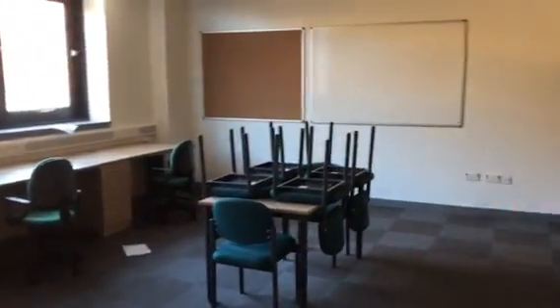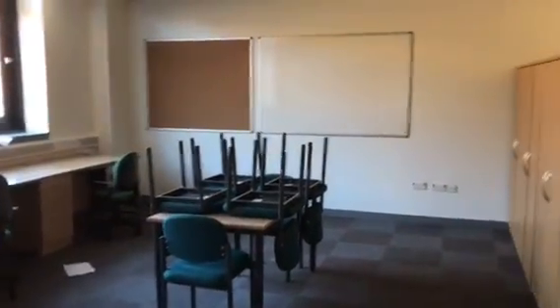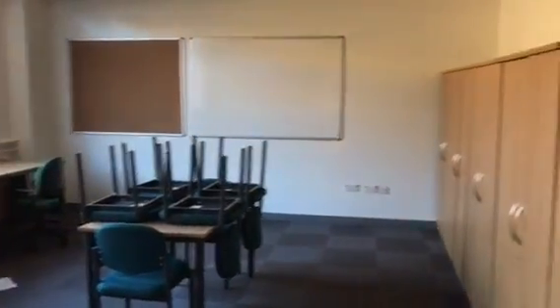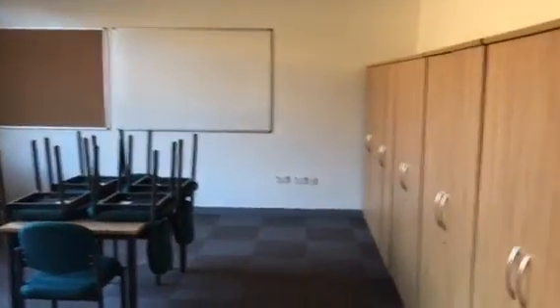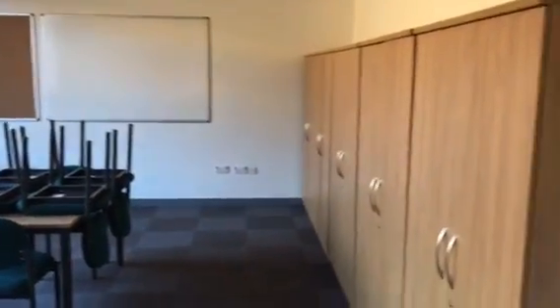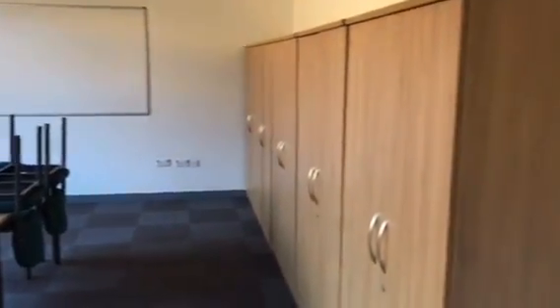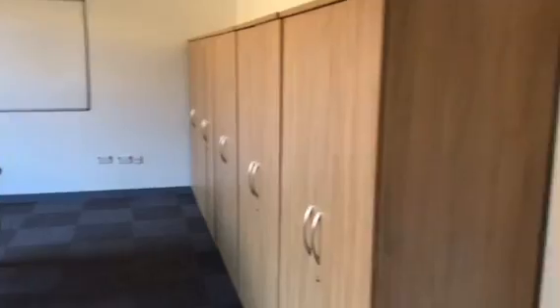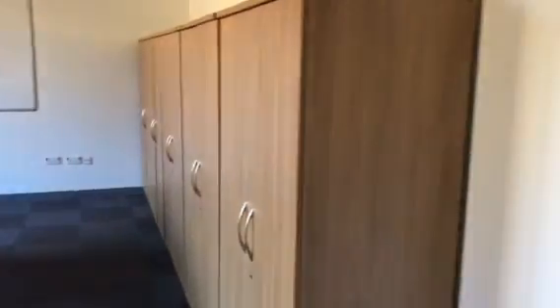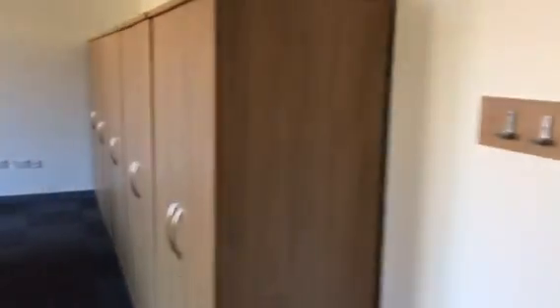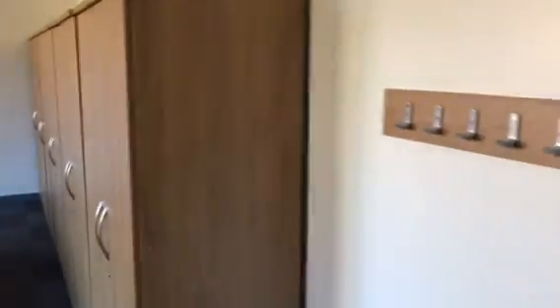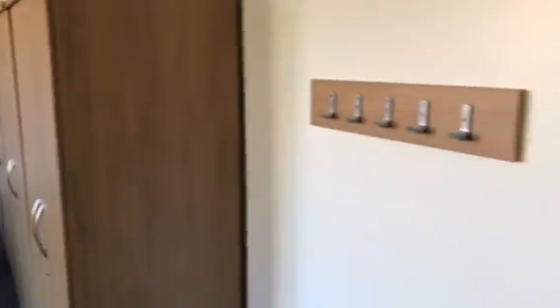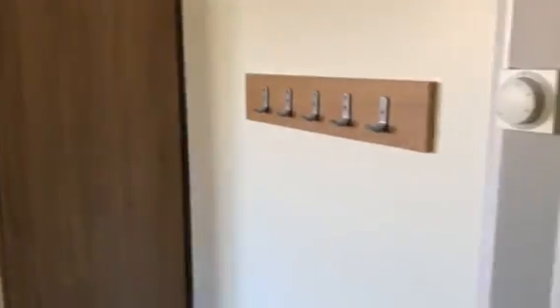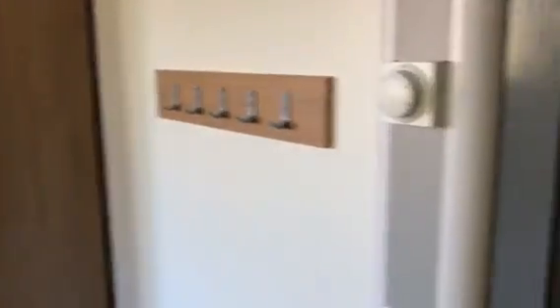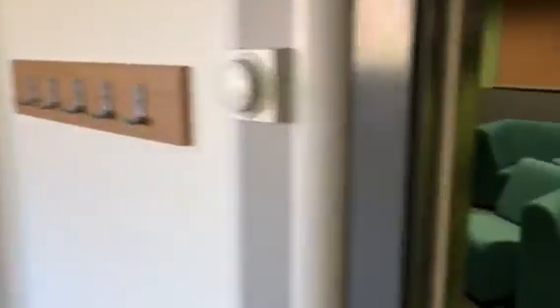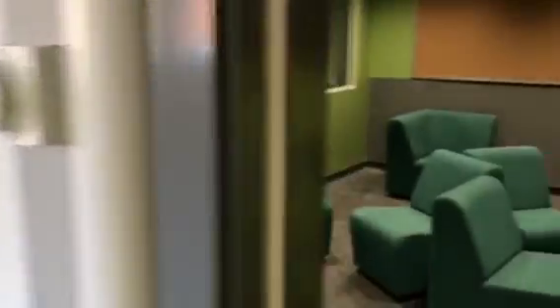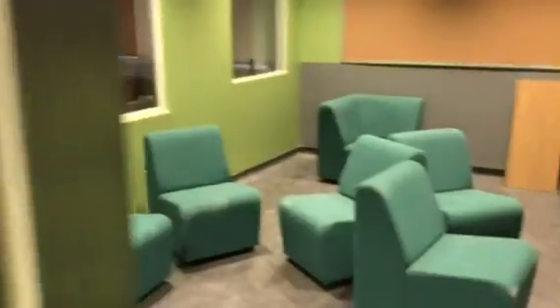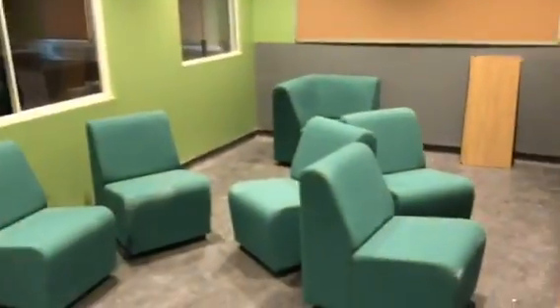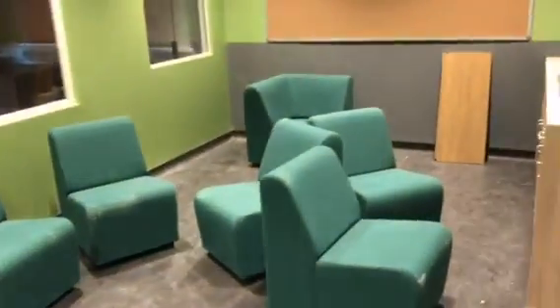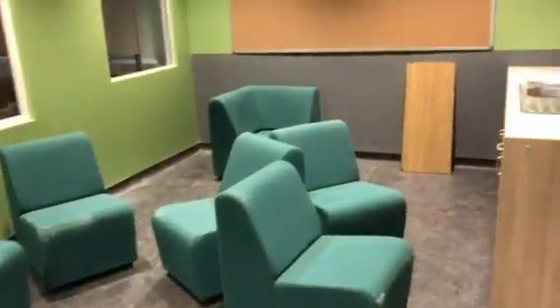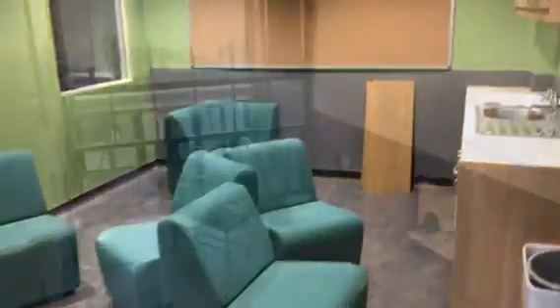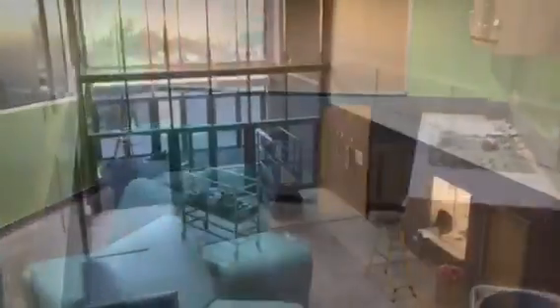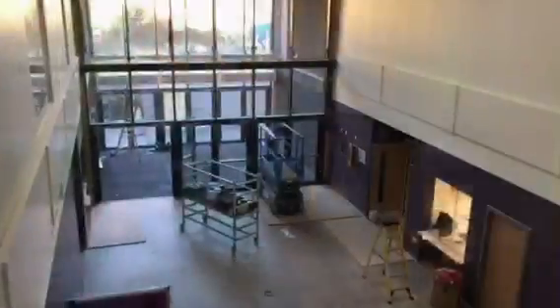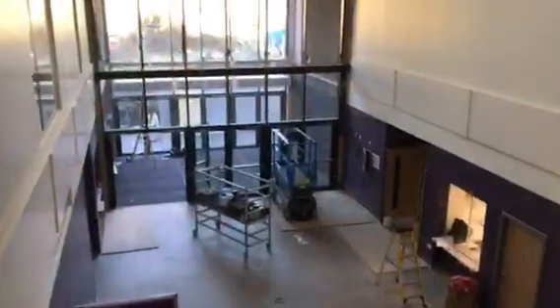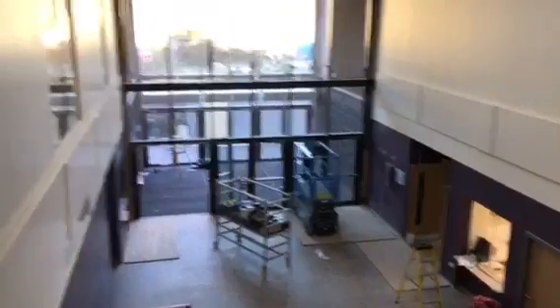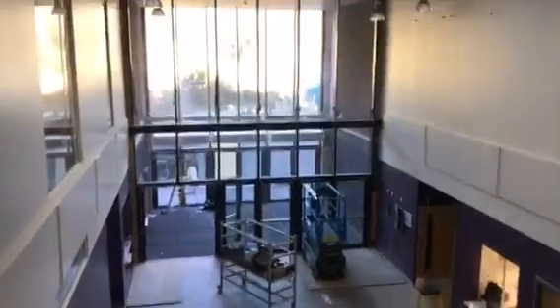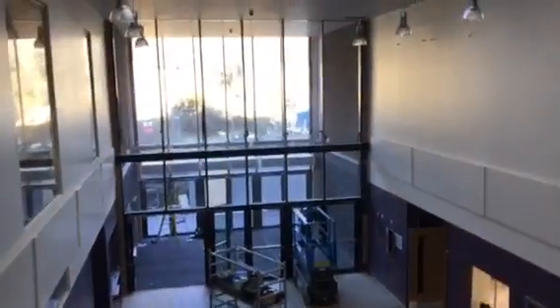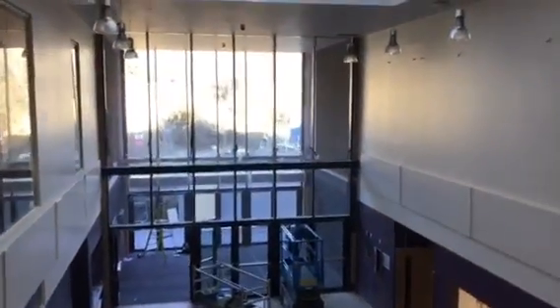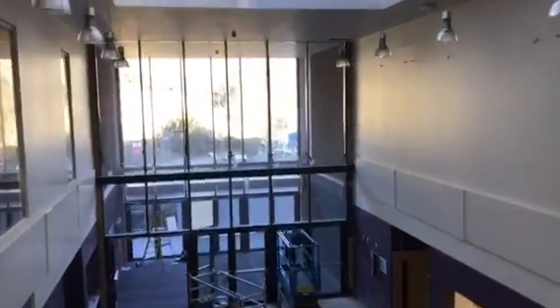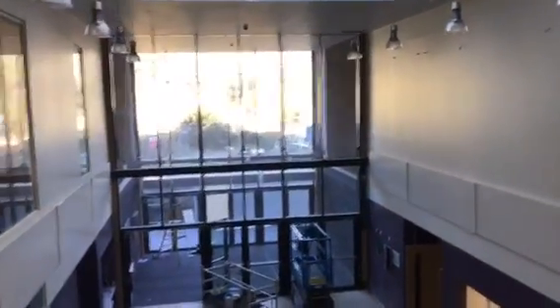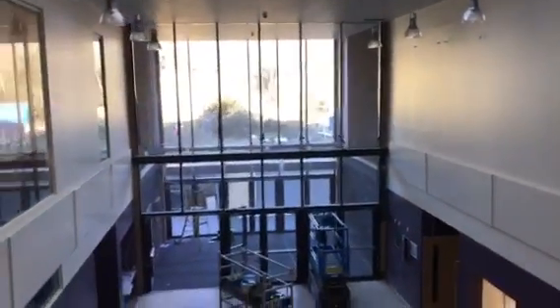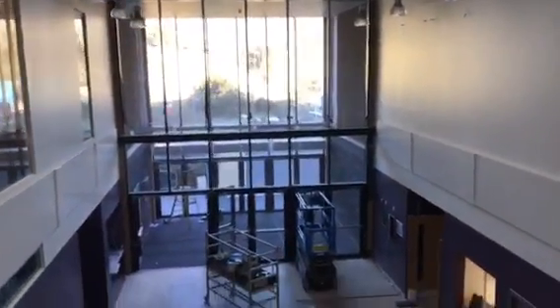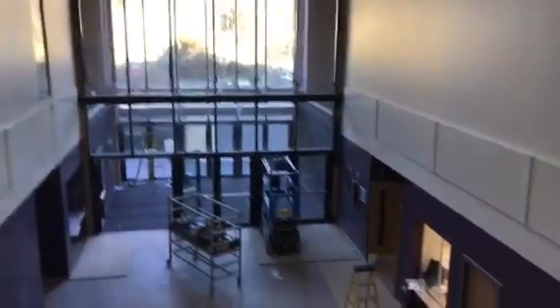This is the guidance base. This is the view of the front door from the first floor balcony.